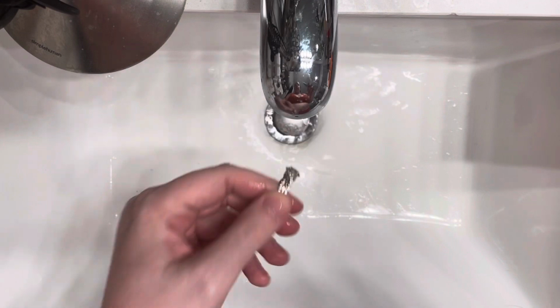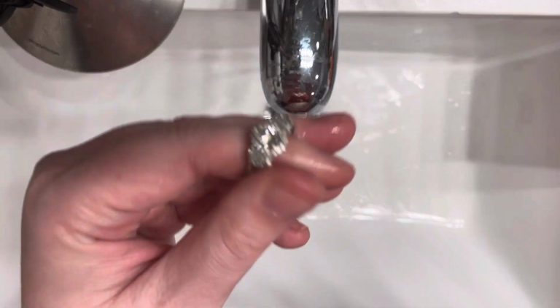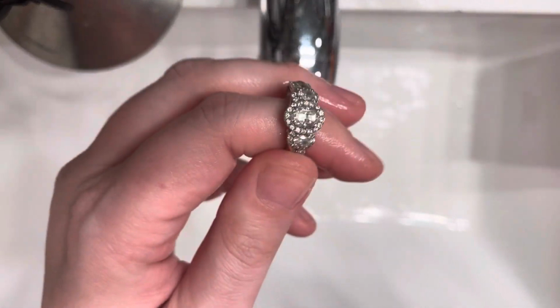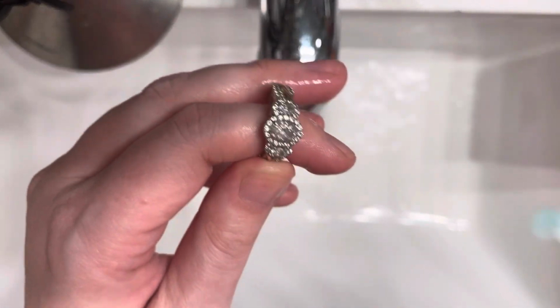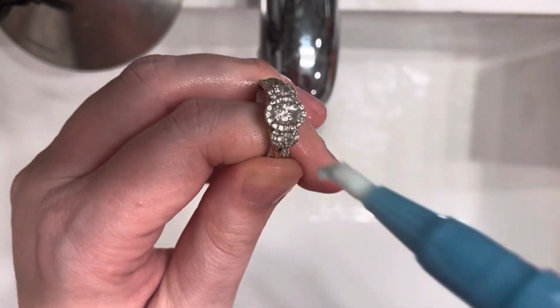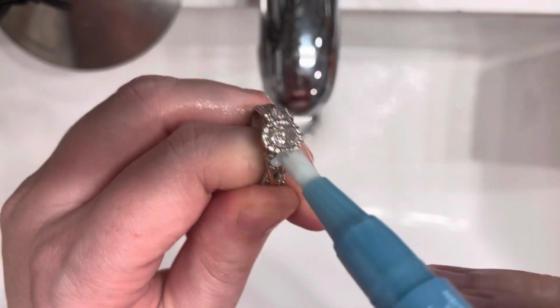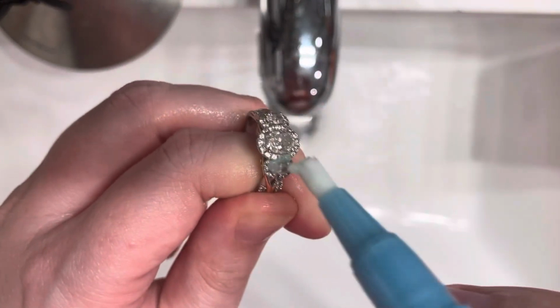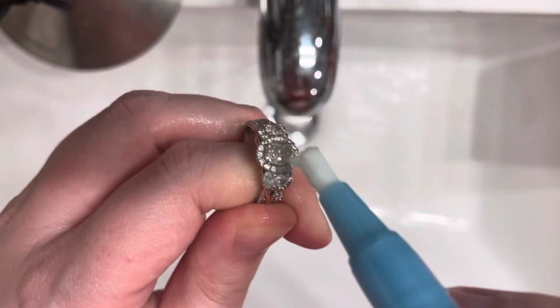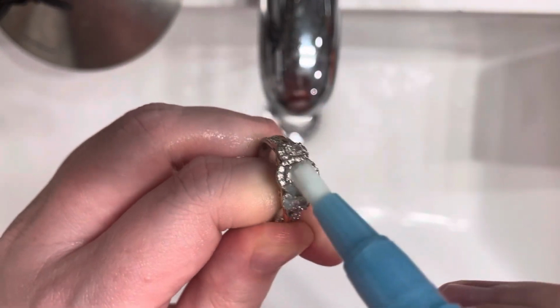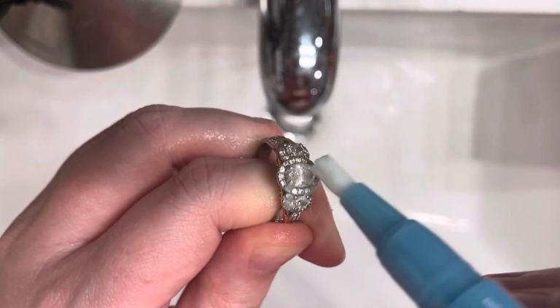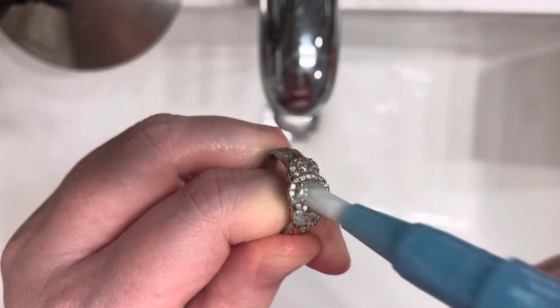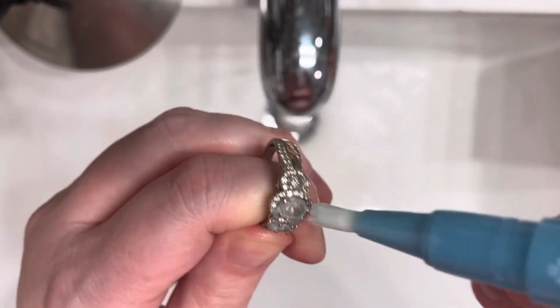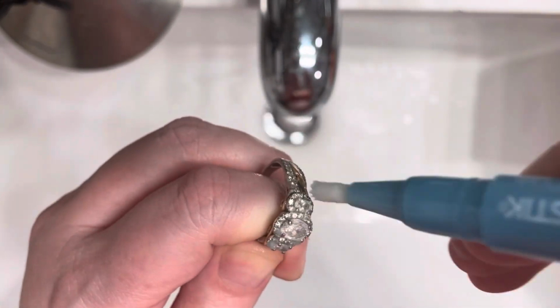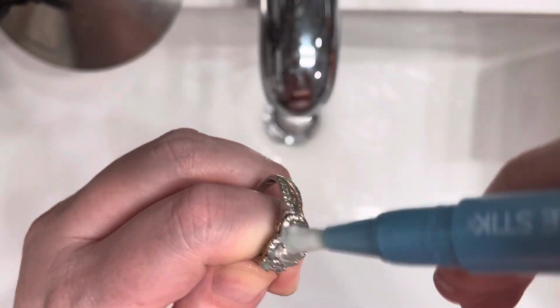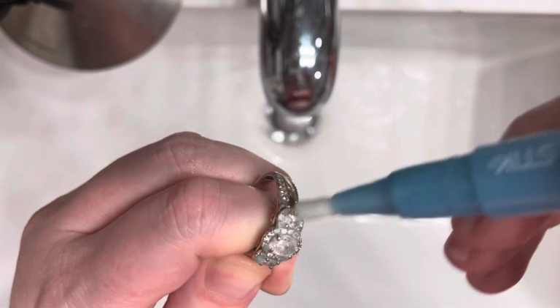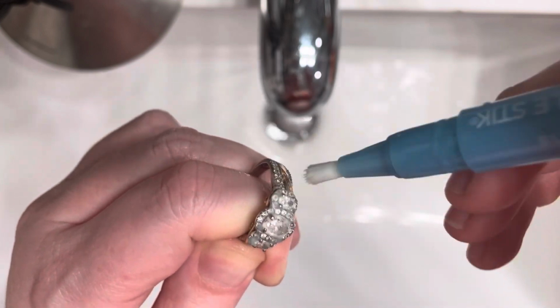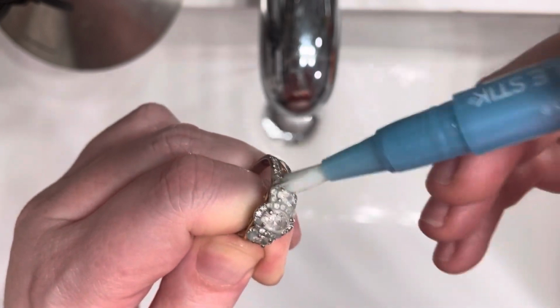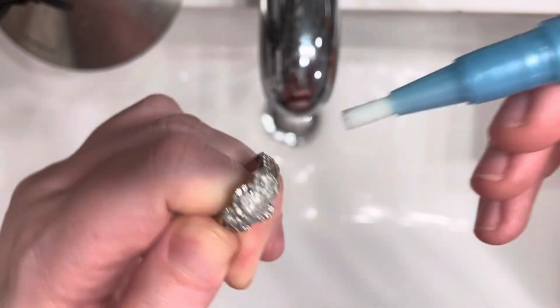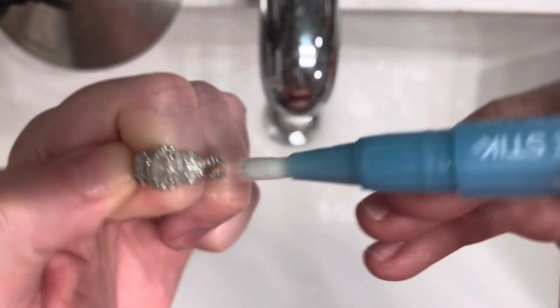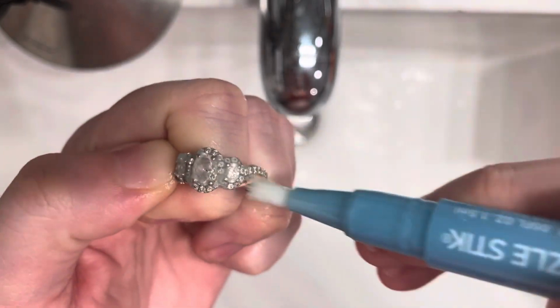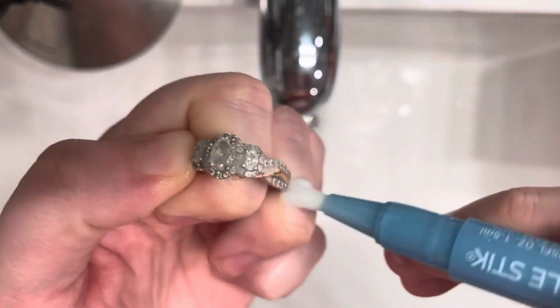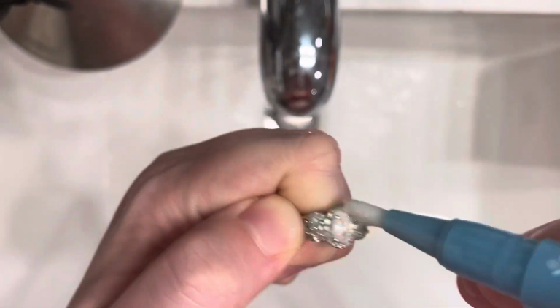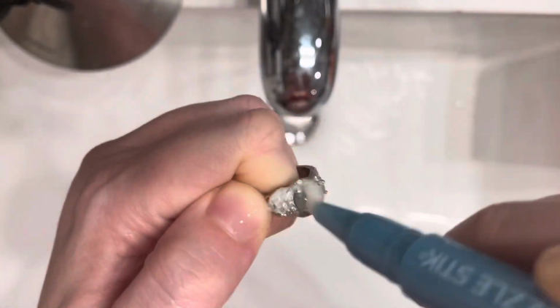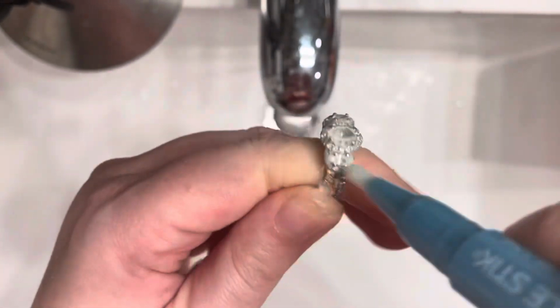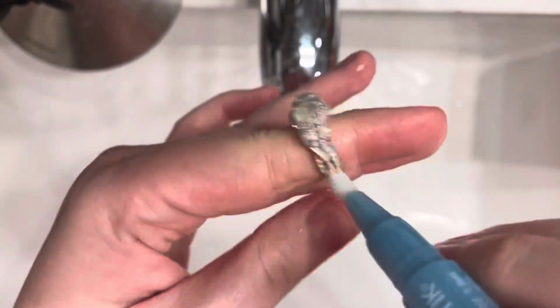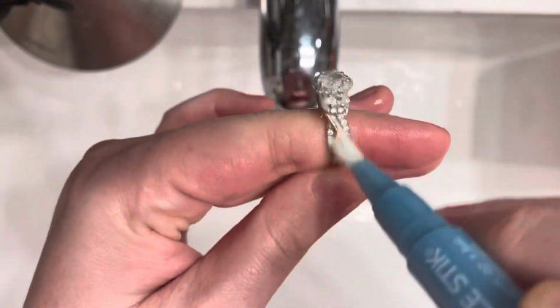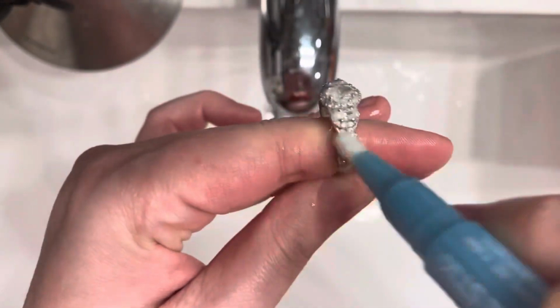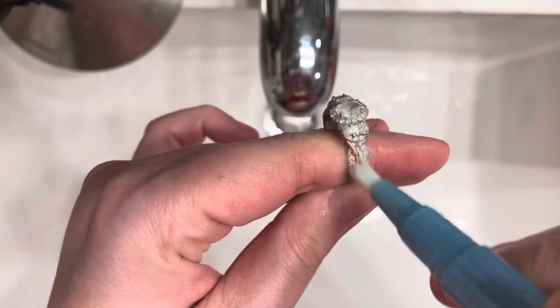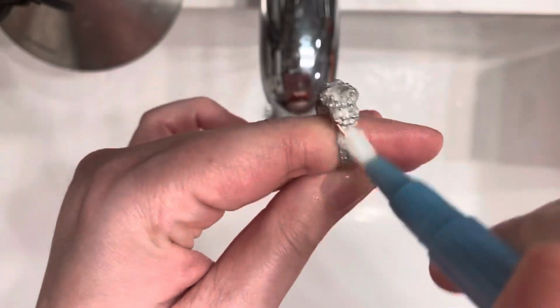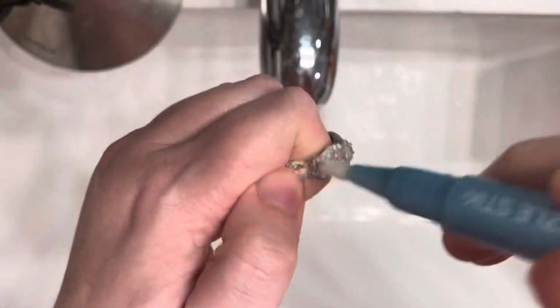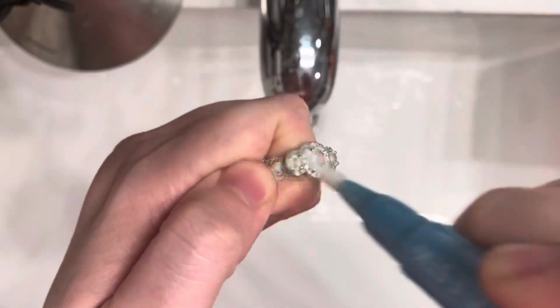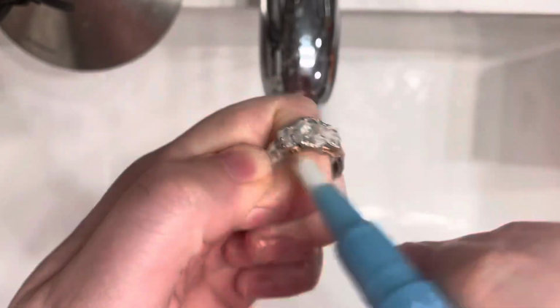I take my engagement ring and begin the same cleaning process, this one being the dirtier ring of the two. I love this product for so many reasons, but what I love the most about it is how beautifully clean and sparkly it makes my rings look.